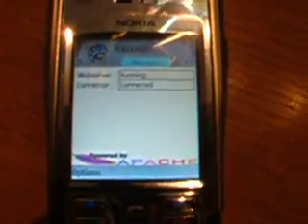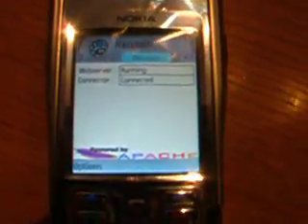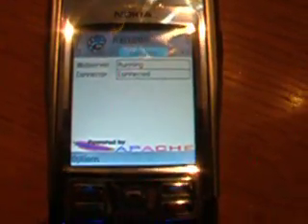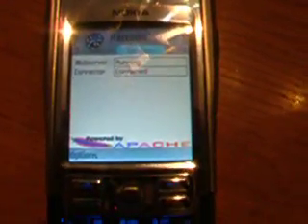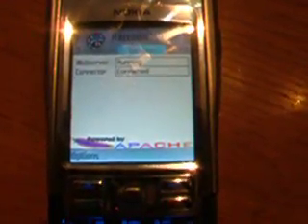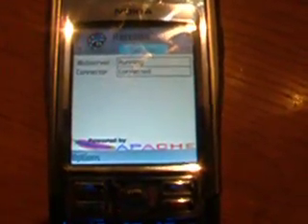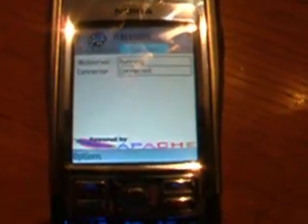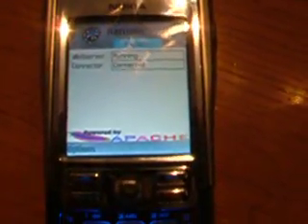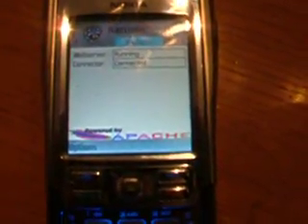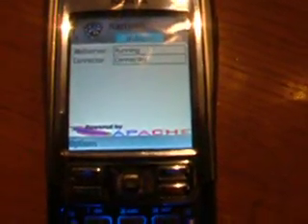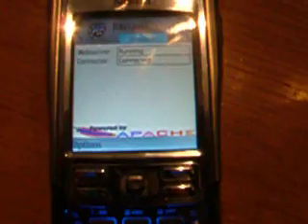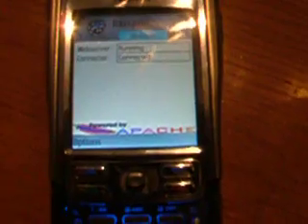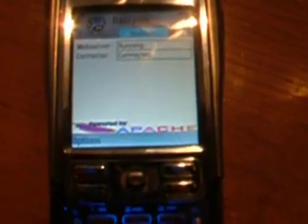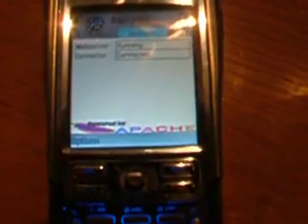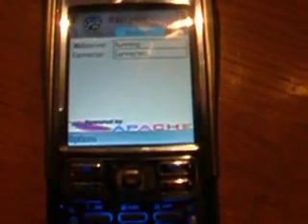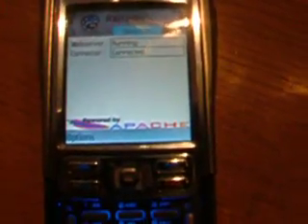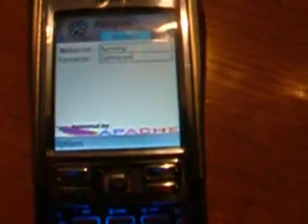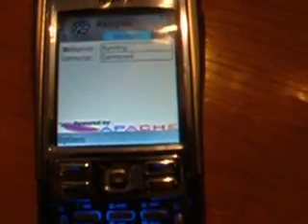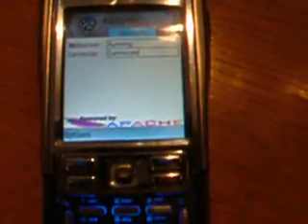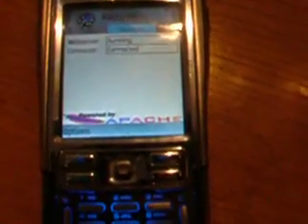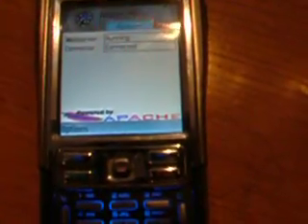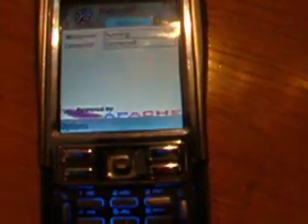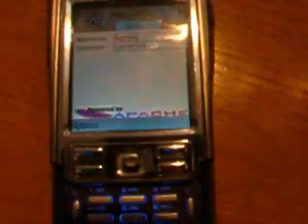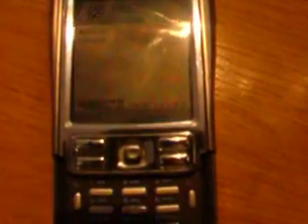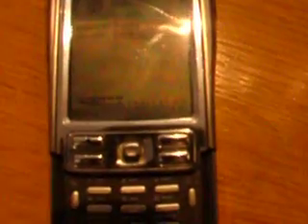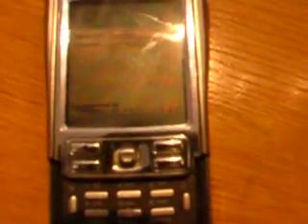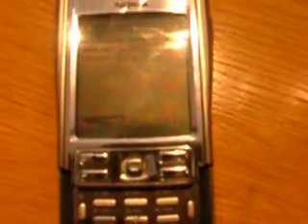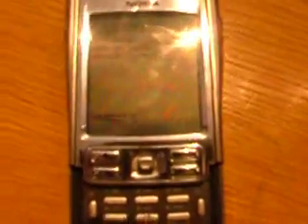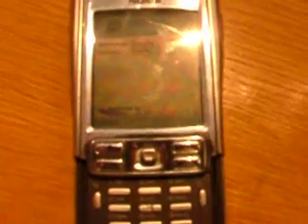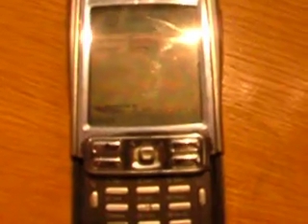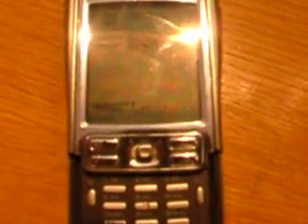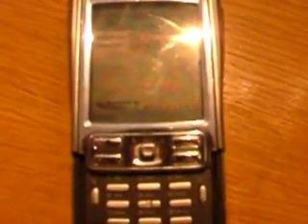That's because this phone has been turned into a fully functional web server, capable of supporting multimedia content, web pages — you name it, it can do it, straight over WiFi.